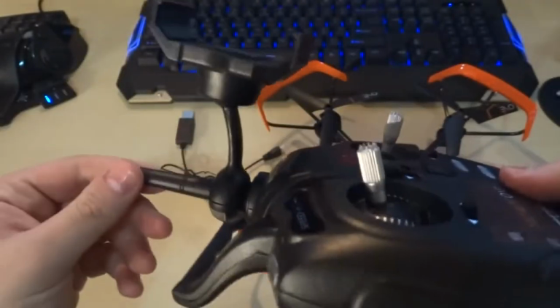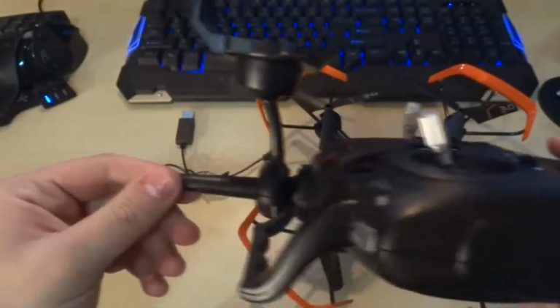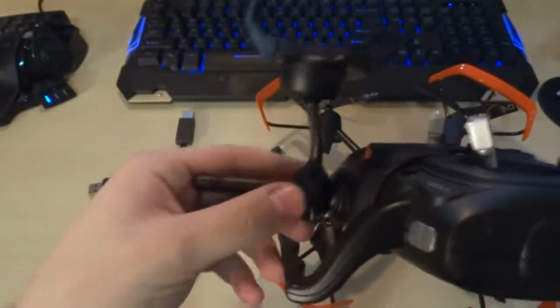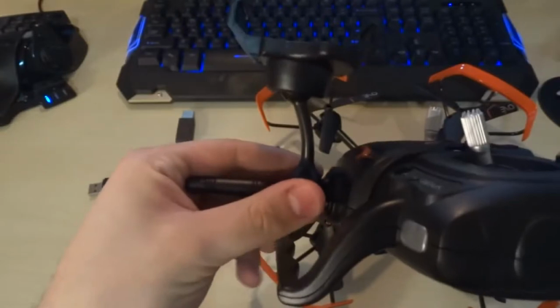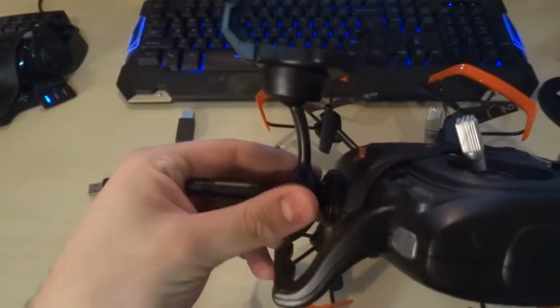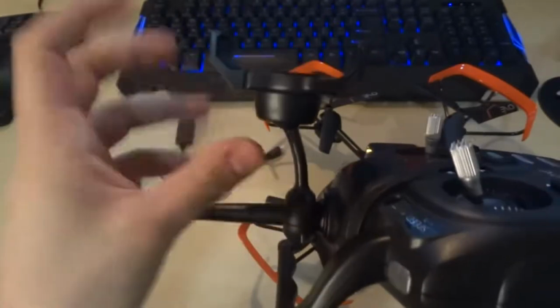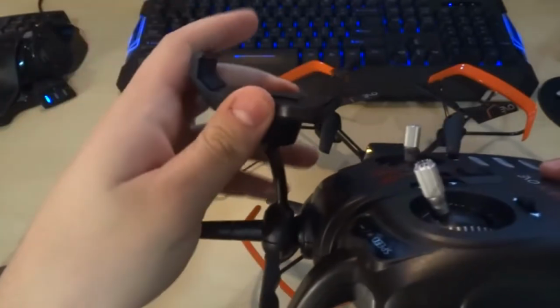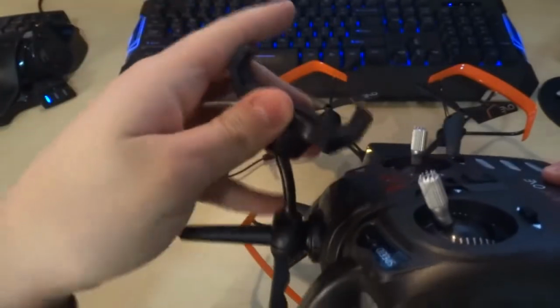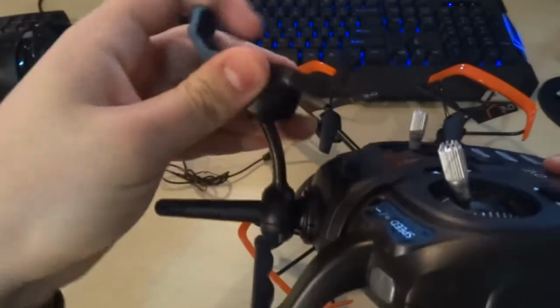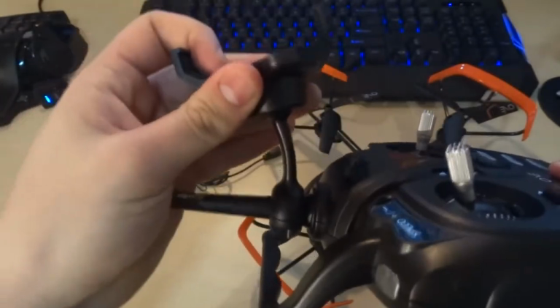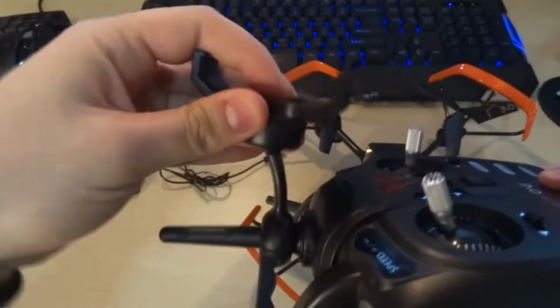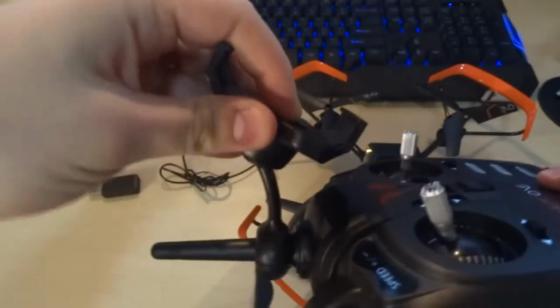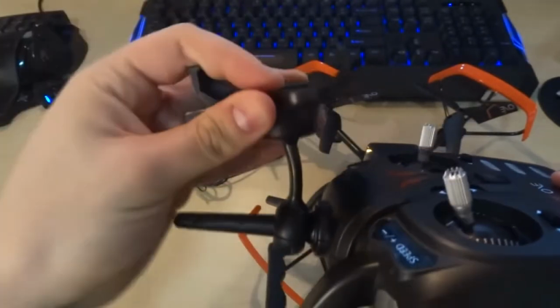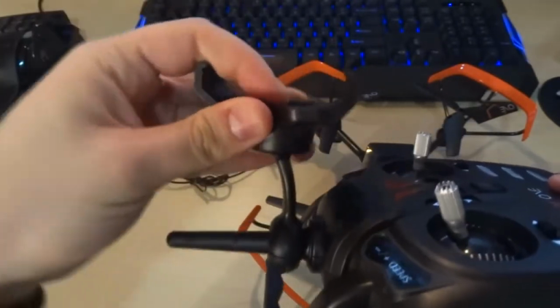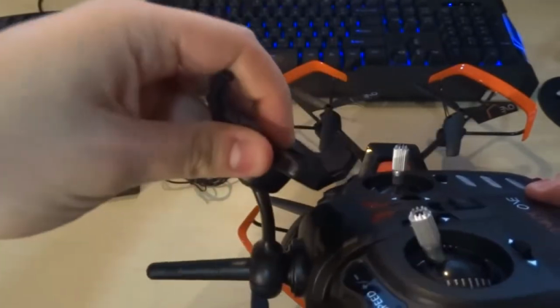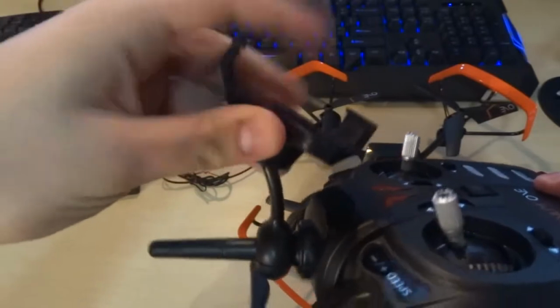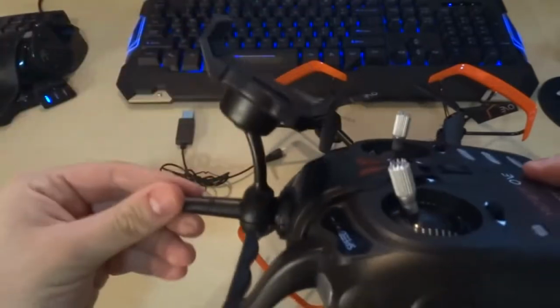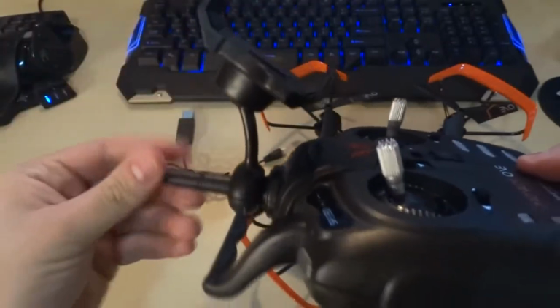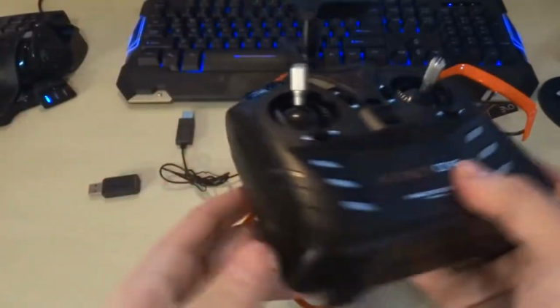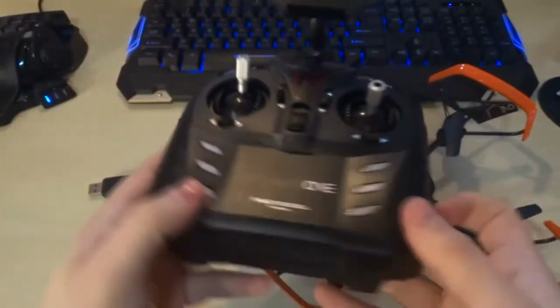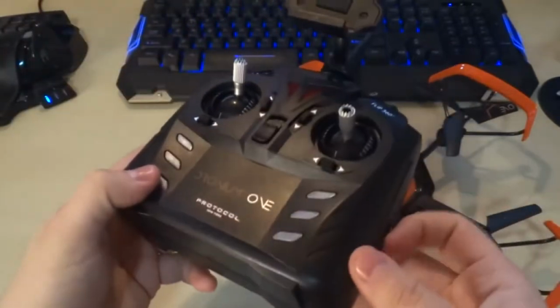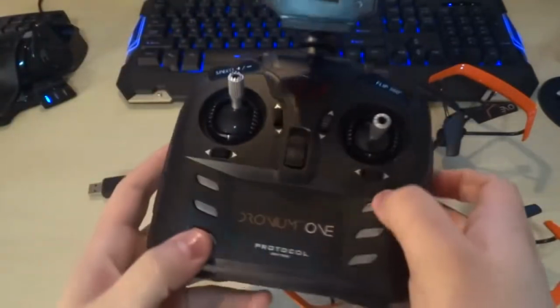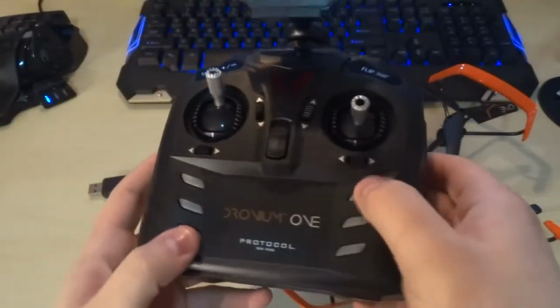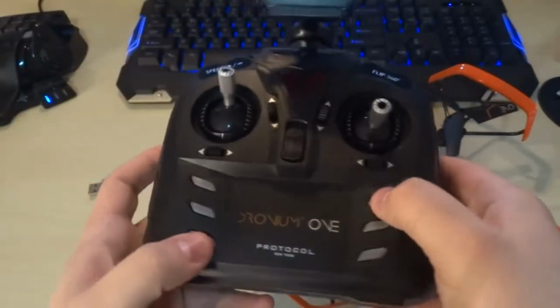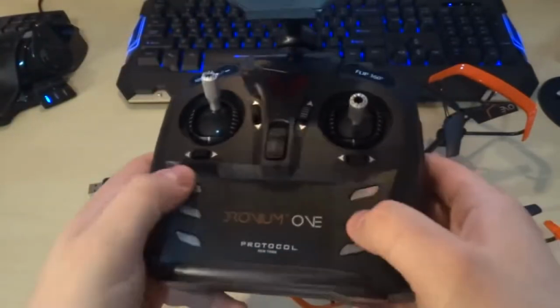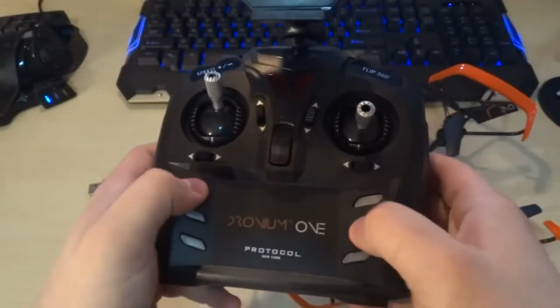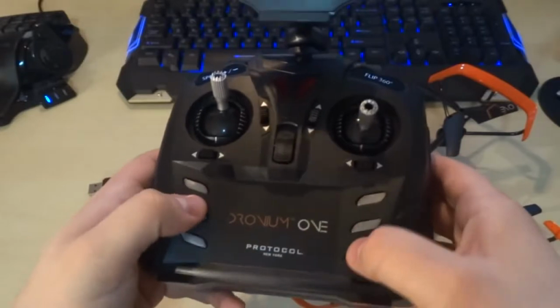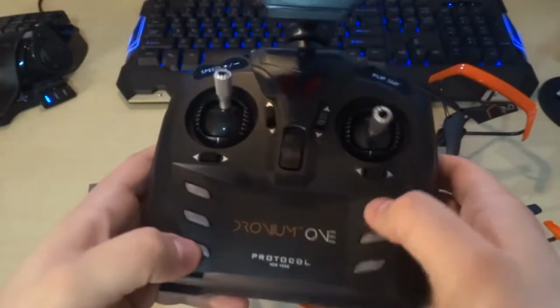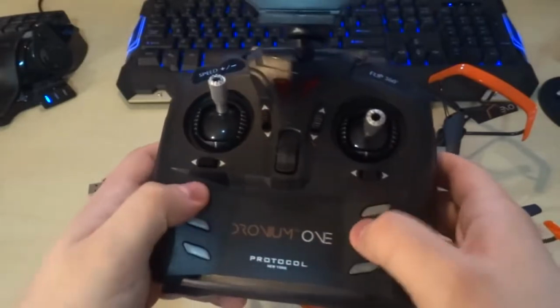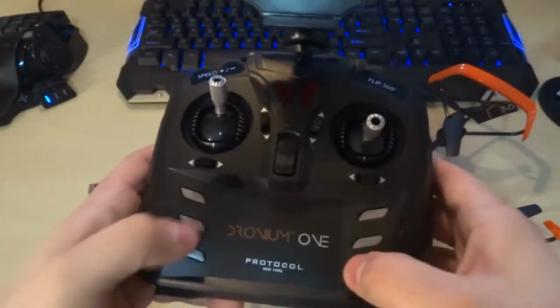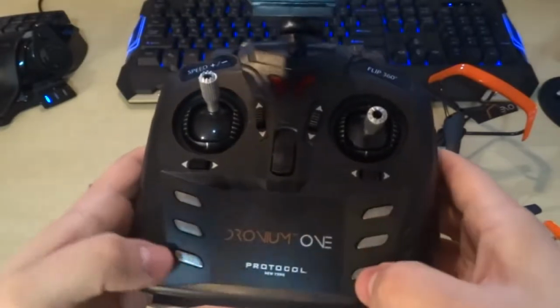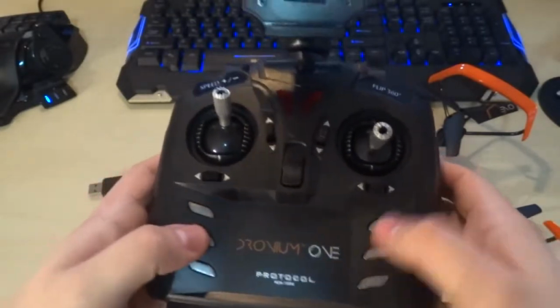They give you a mount that clips onto the controller's antenna. The mount isn't that bad — it lets you angle your phone in whatever way feels comfortable. Now at the front of the controller, these aren't actual buttons; they're just pieces of plastic that have no function whatsoever.